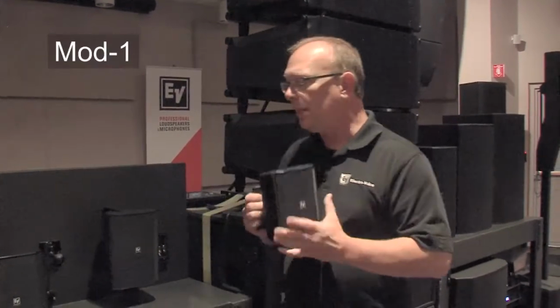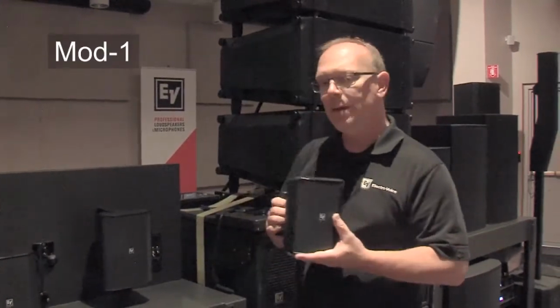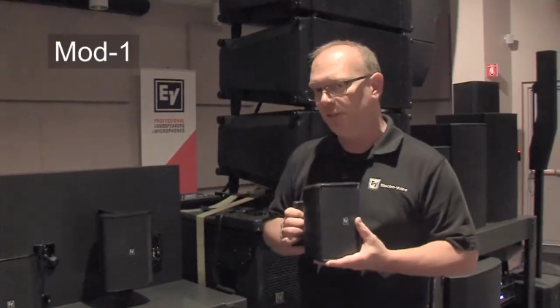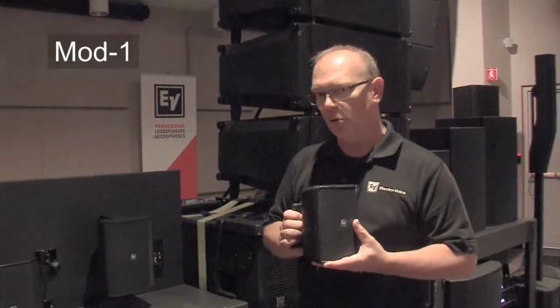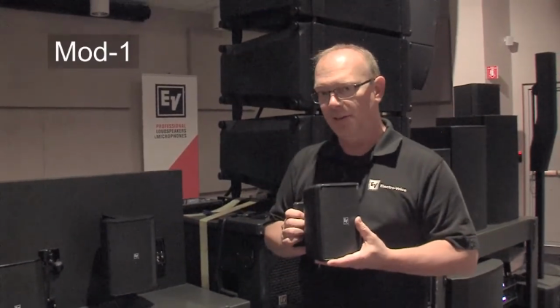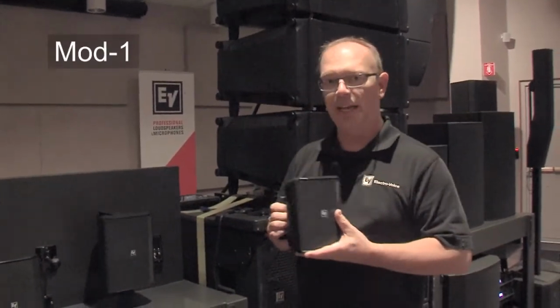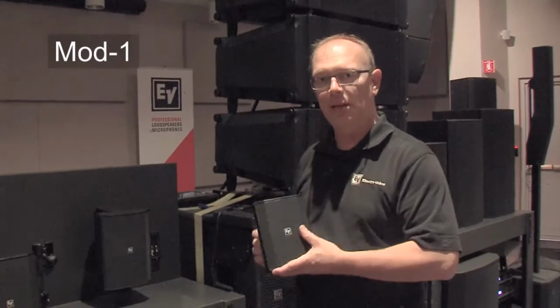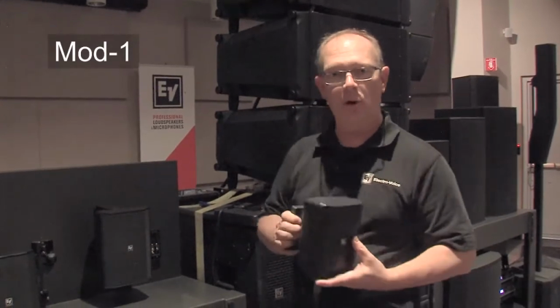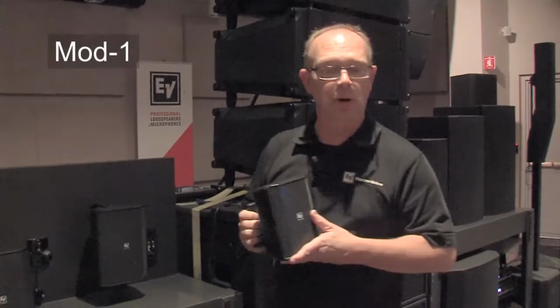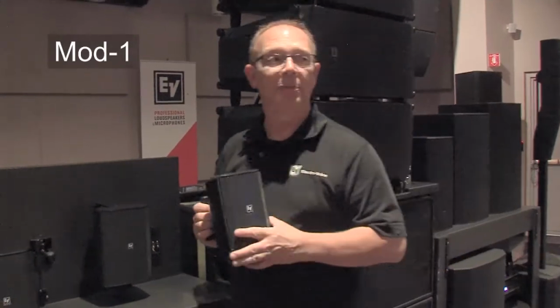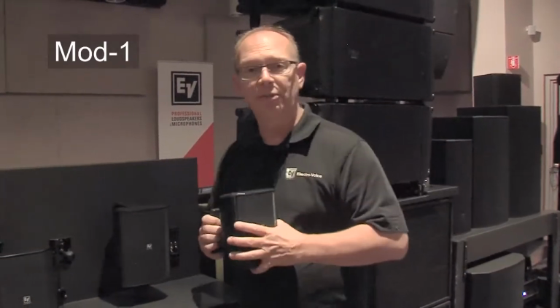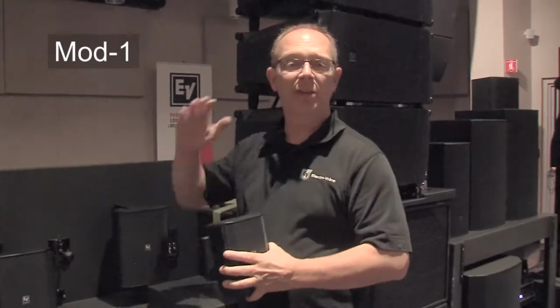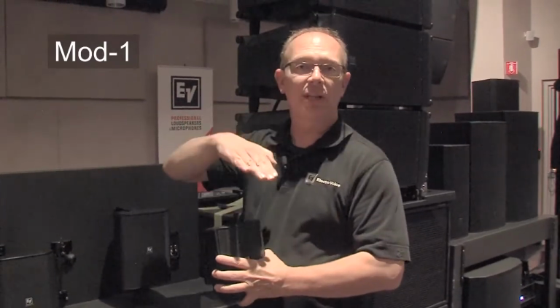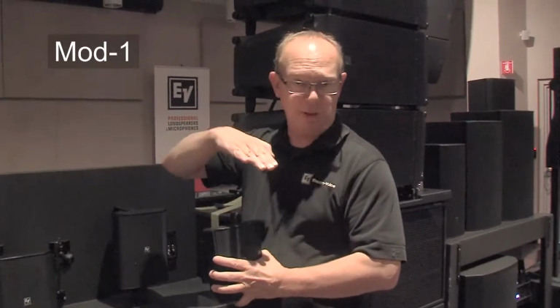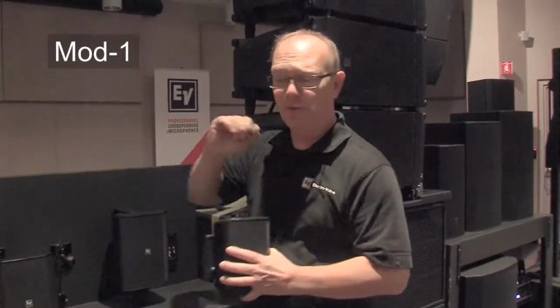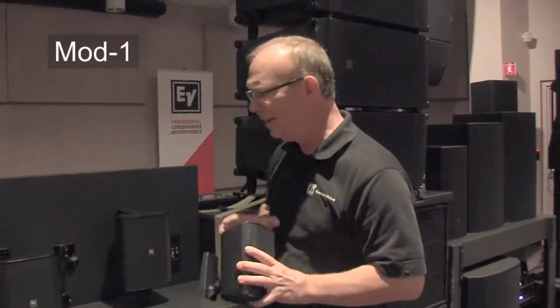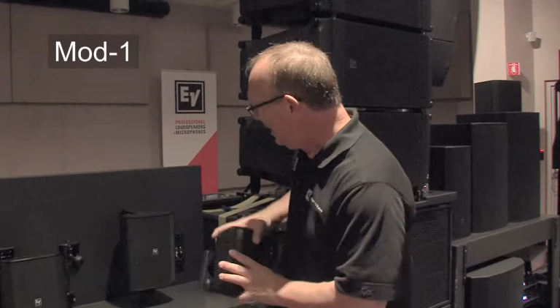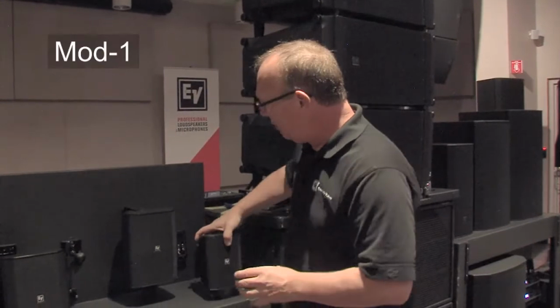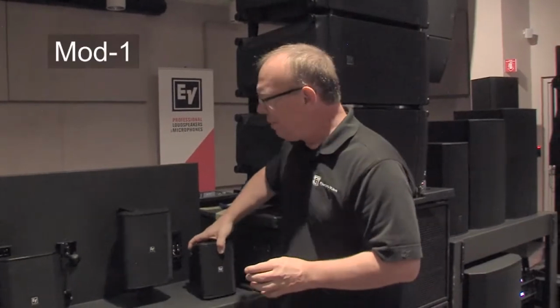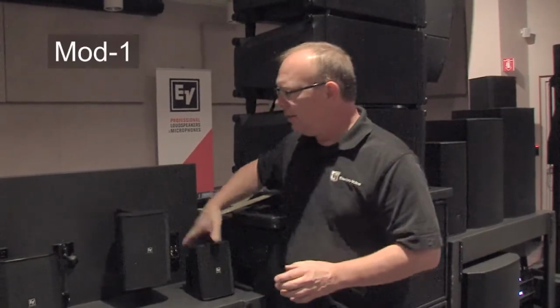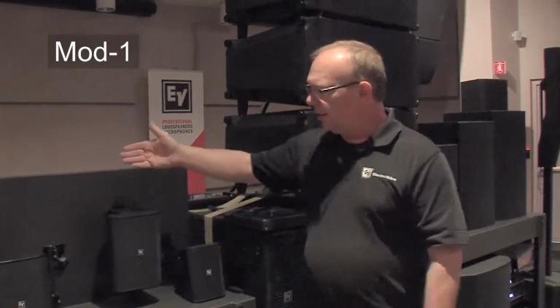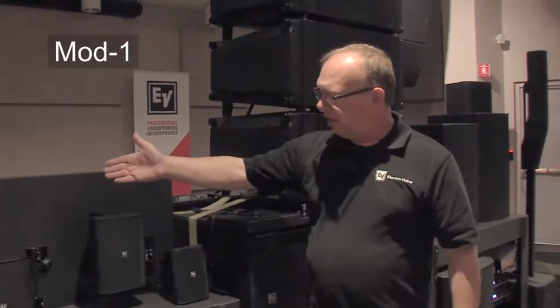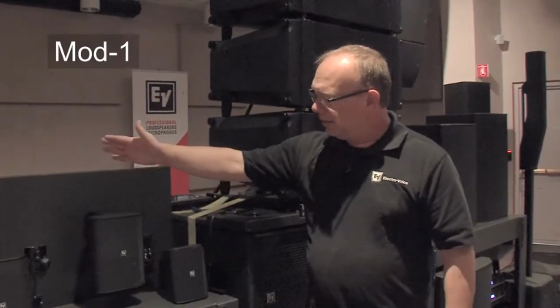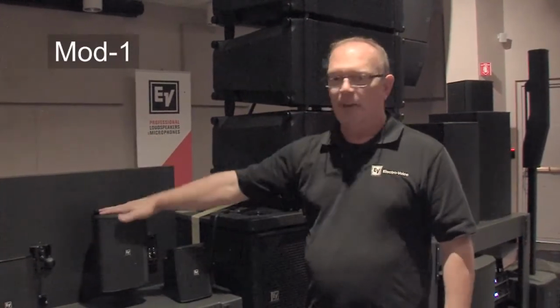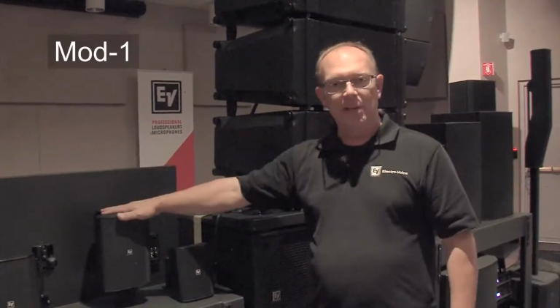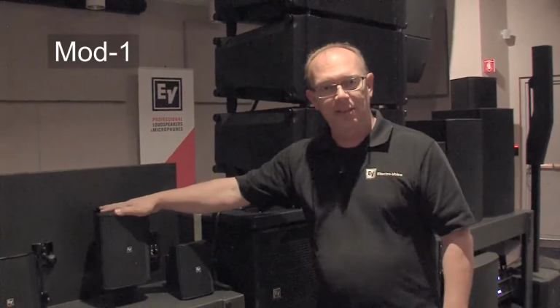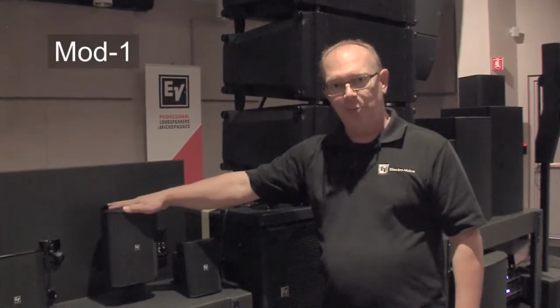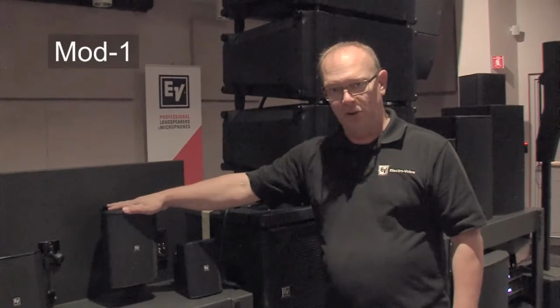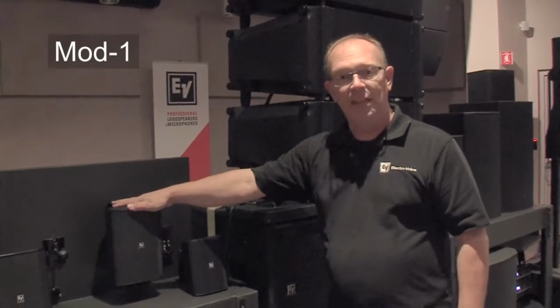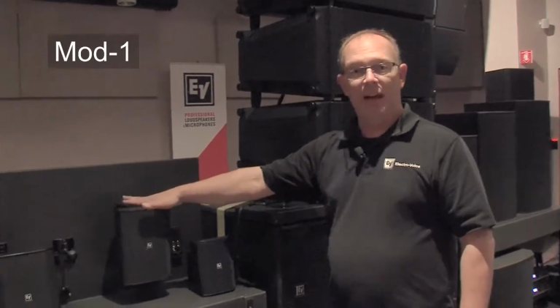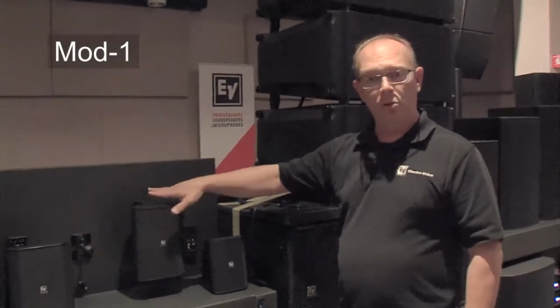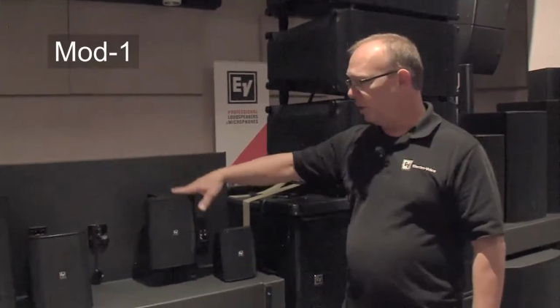They are IP54 rated, so they can go indoor or outdoor, but IP54 basically says you should be under an overhang. In the event you can't be under an overhang, we have an IP65 rated version of the five and a quarter inch speaker.